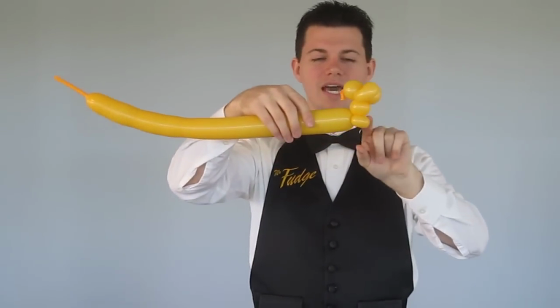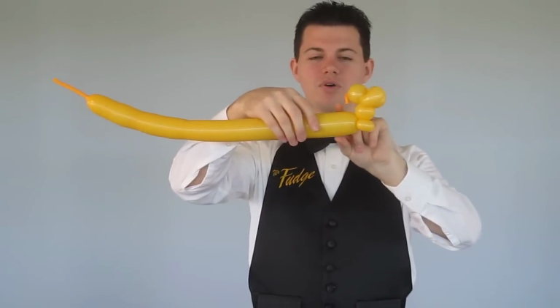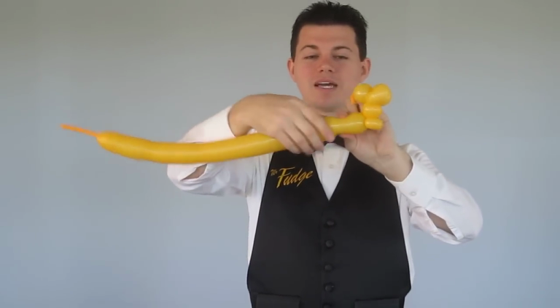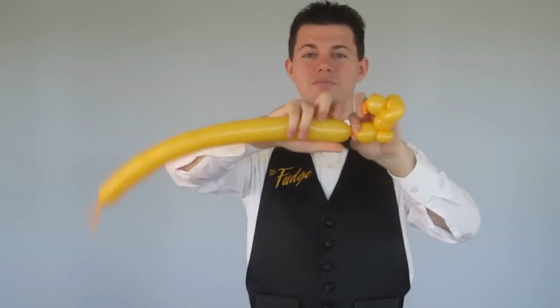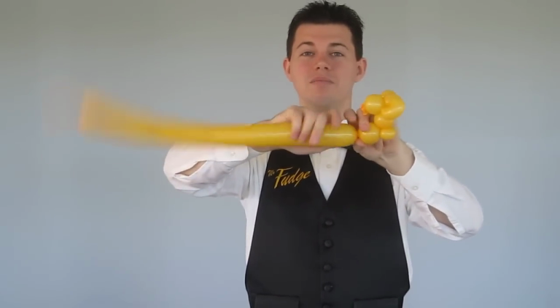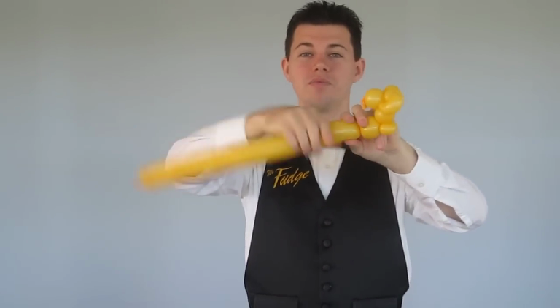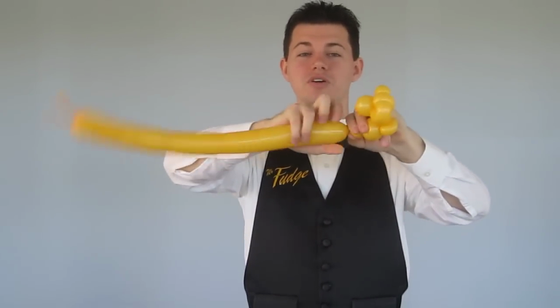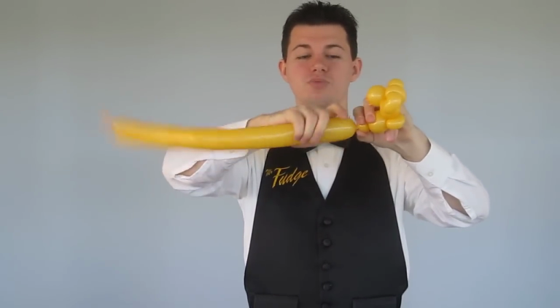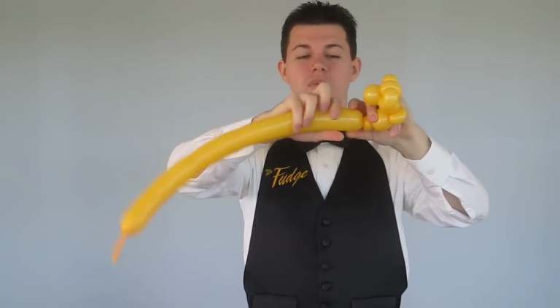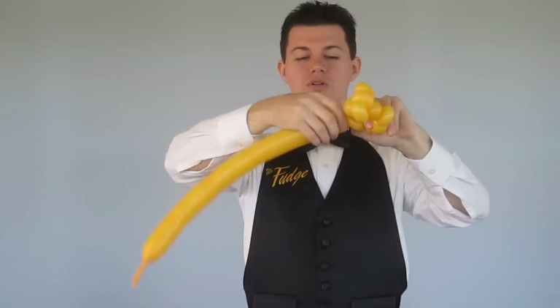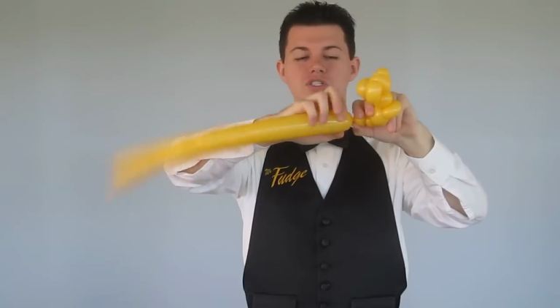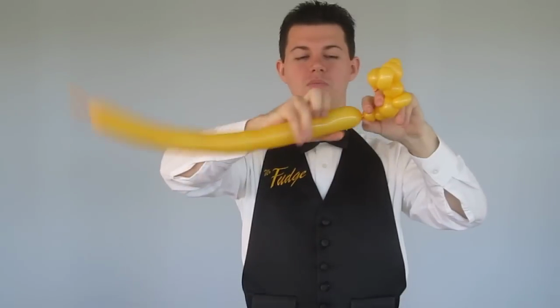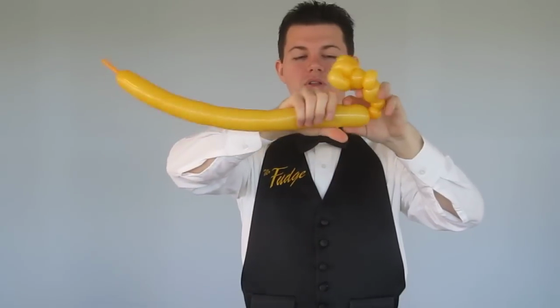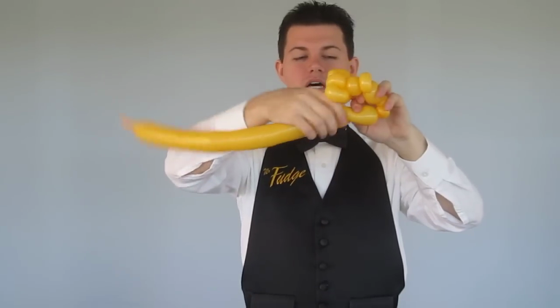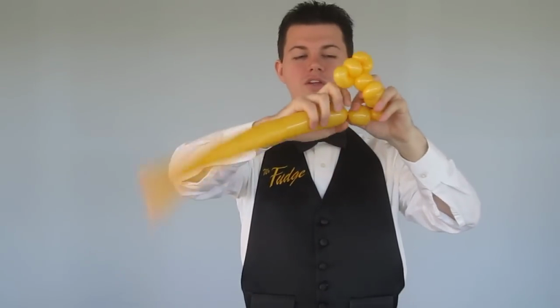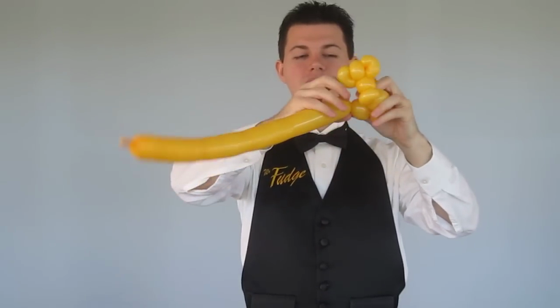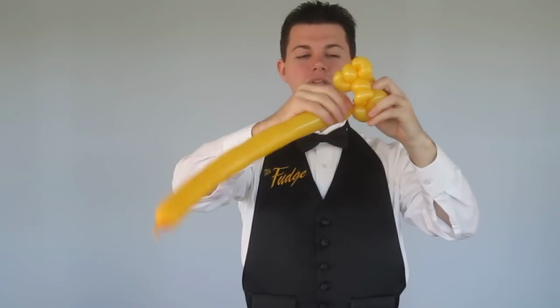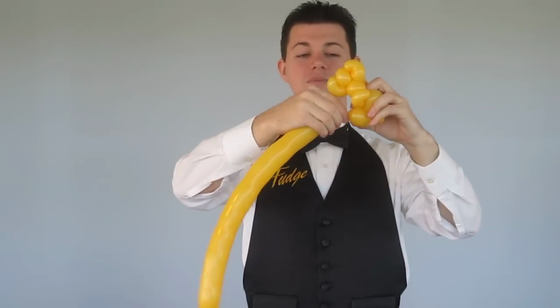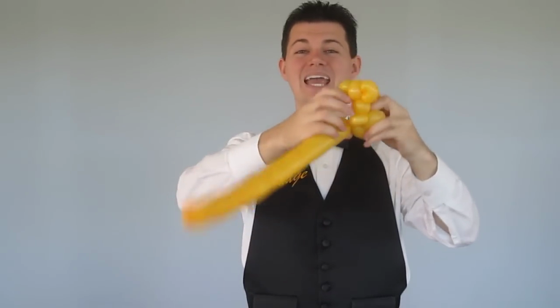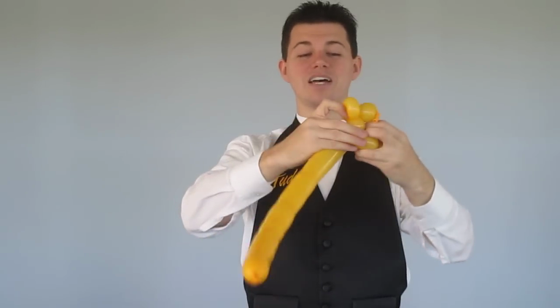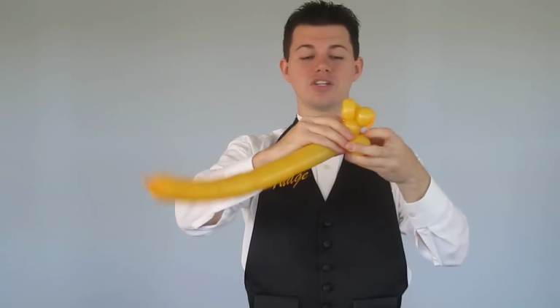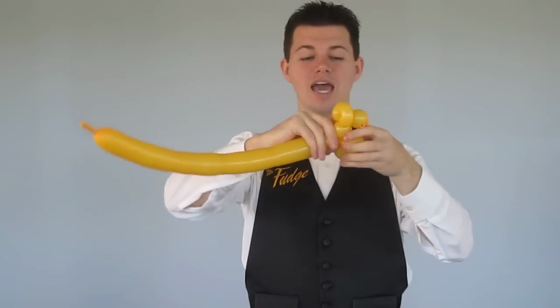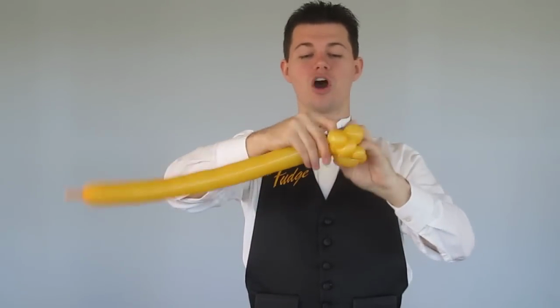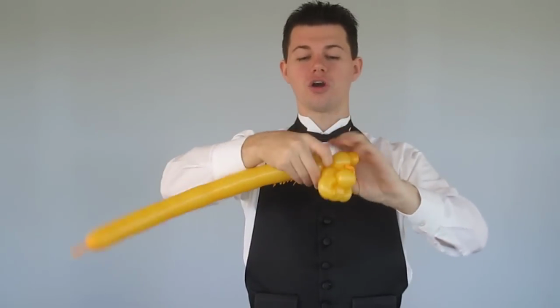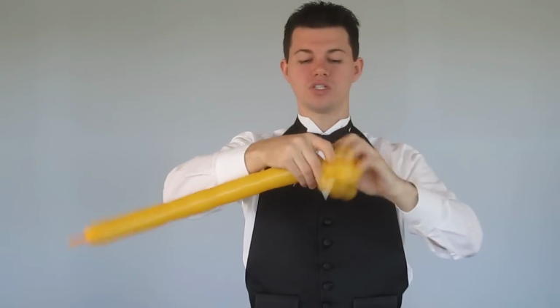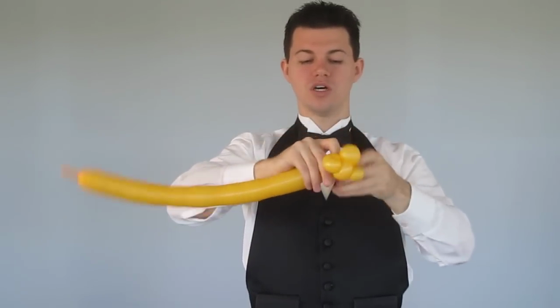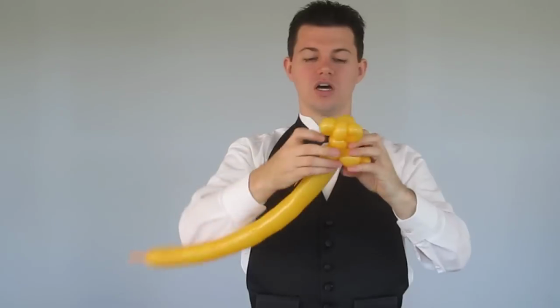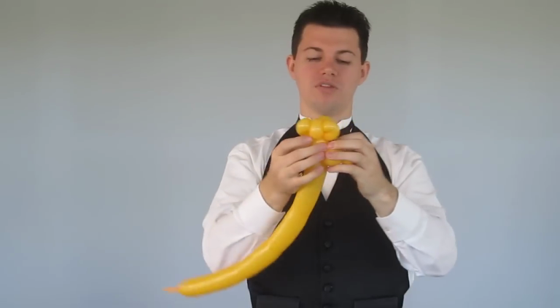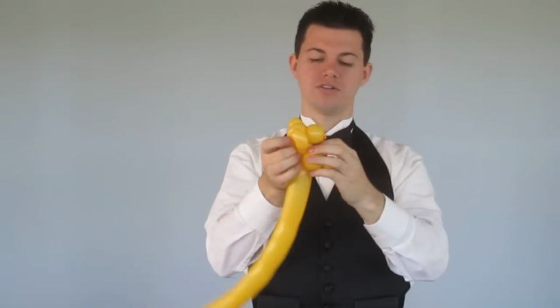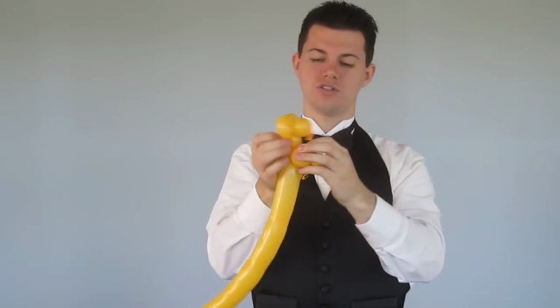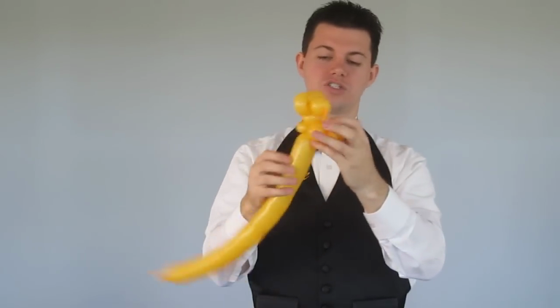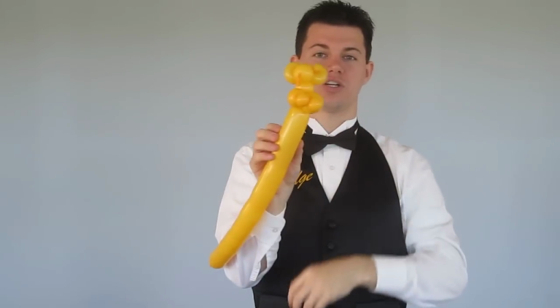At that point, we make a medium bubble, small bubble, small bubble, another medium bubble. That becomes the hands and arms of the mouse, just like so.